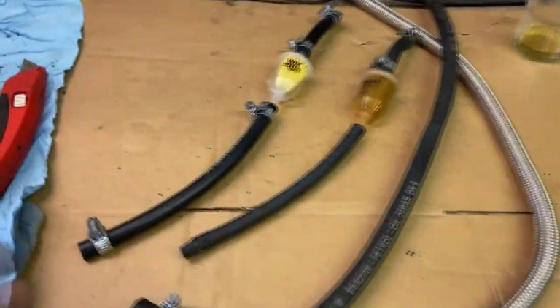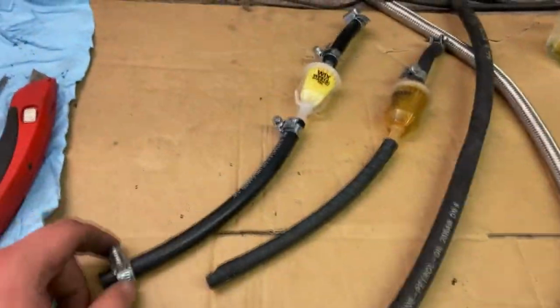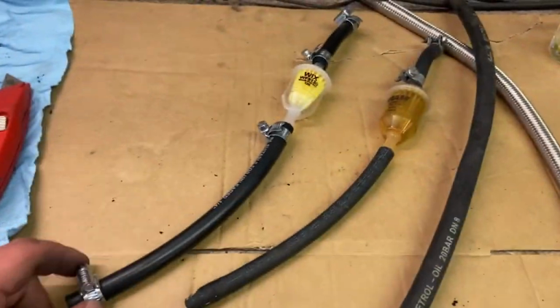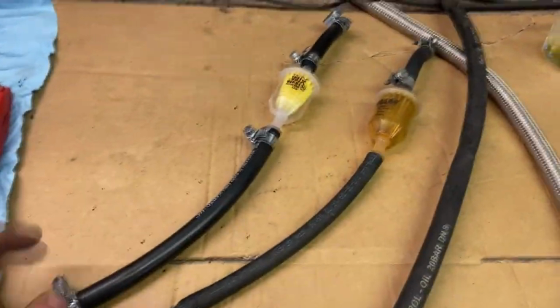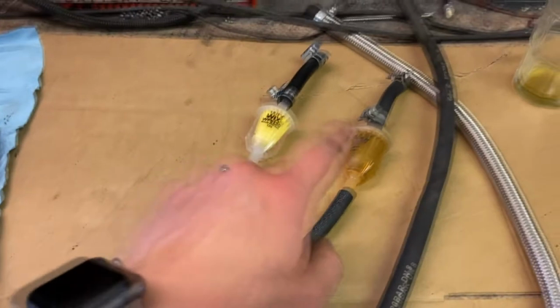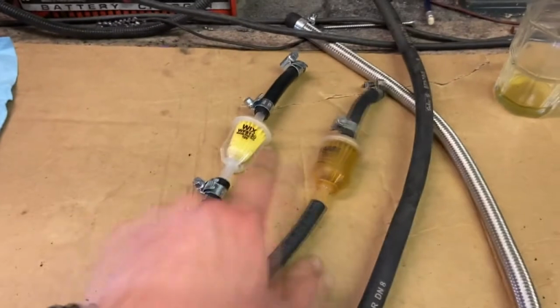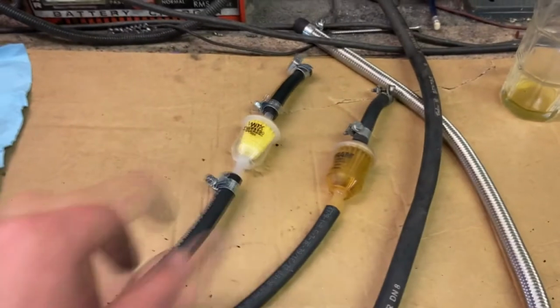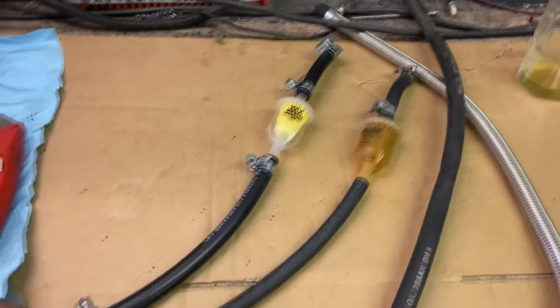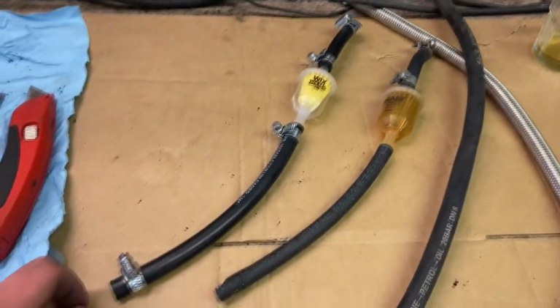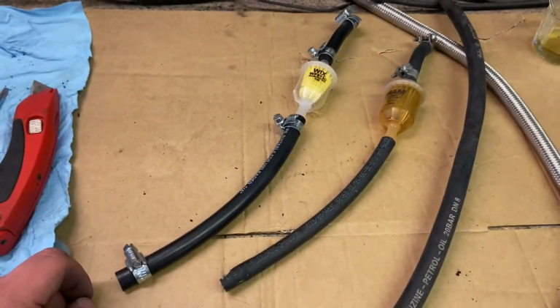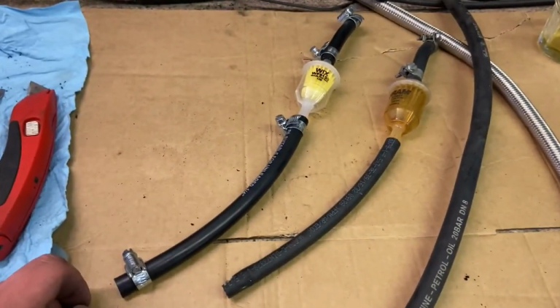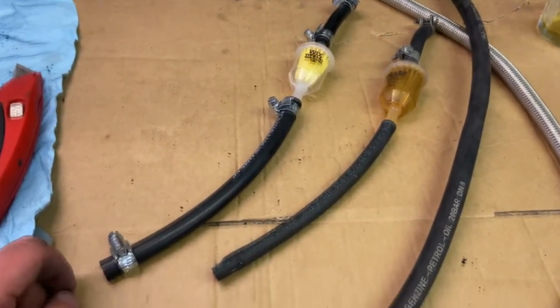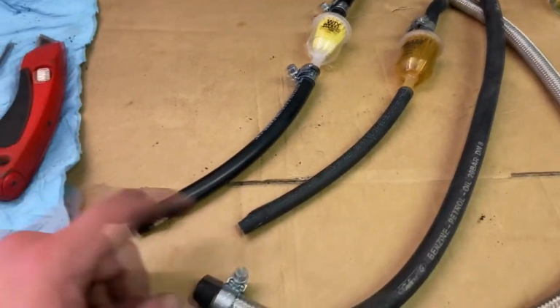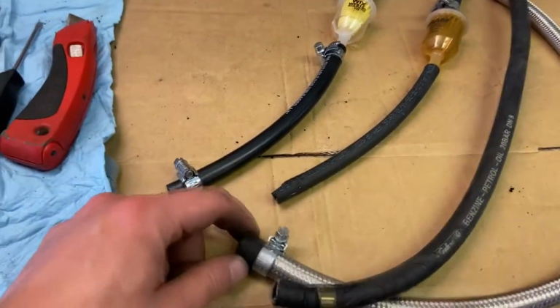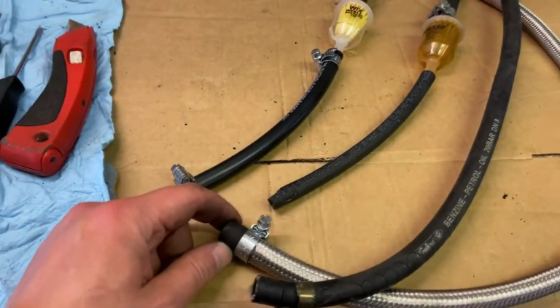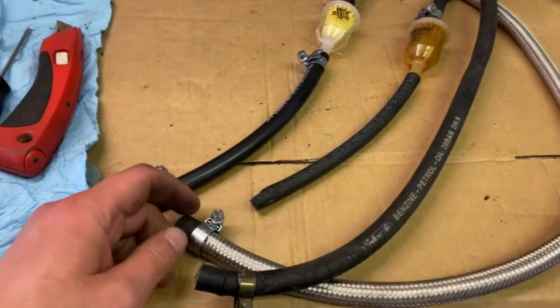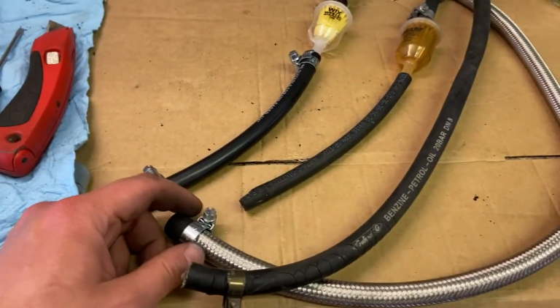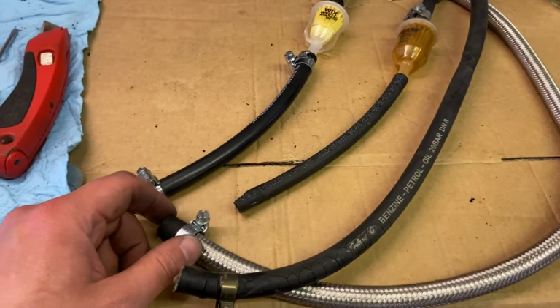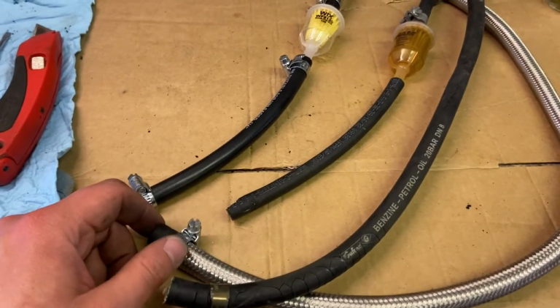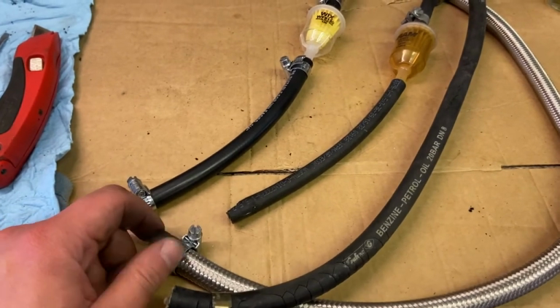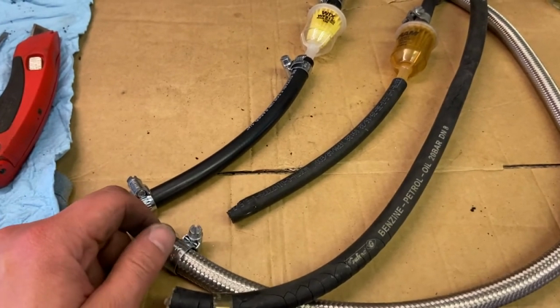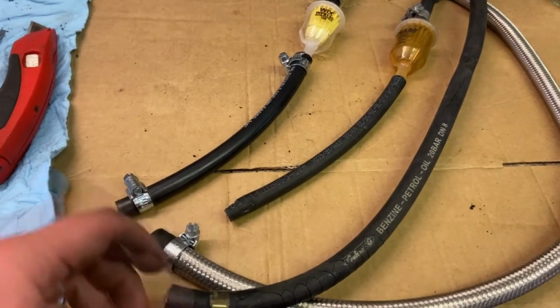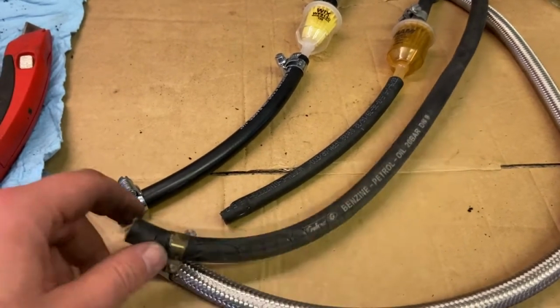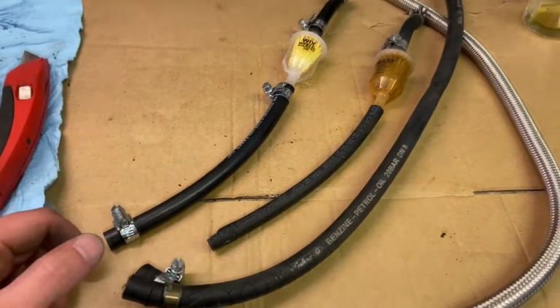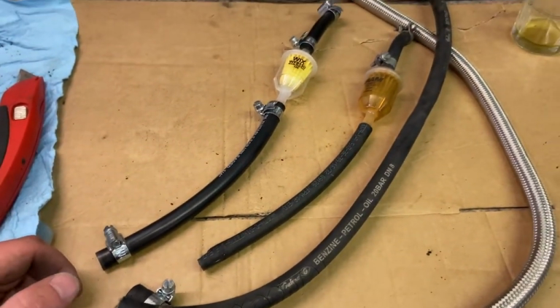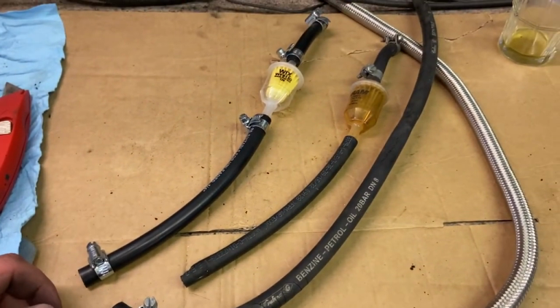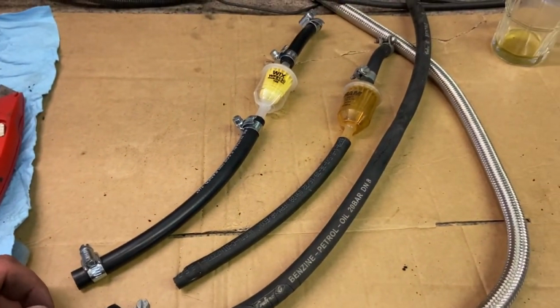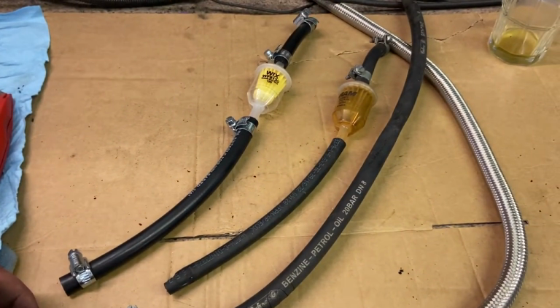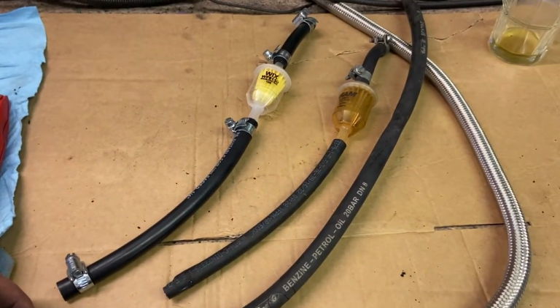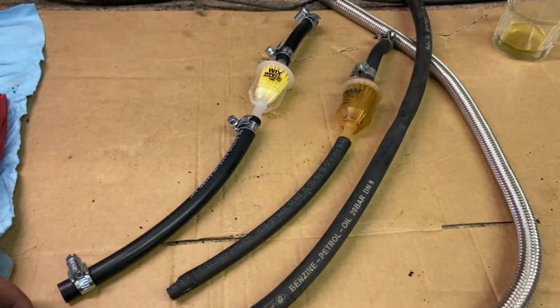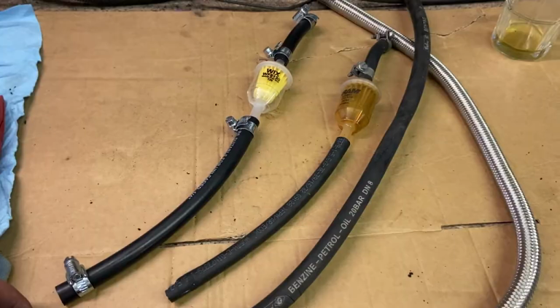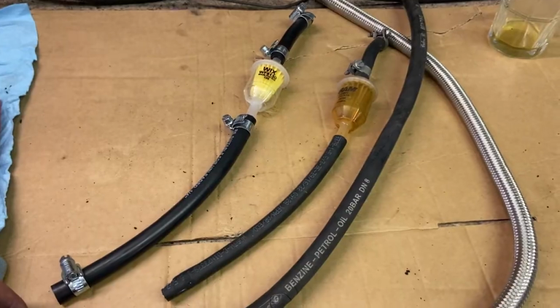Hoses are done. Out with the old, in with the new — I think they look all right in the end. The rubber ends on the braided hose were a bit fiddly, but we got there. So time to go back to the car and wiggle these into place.